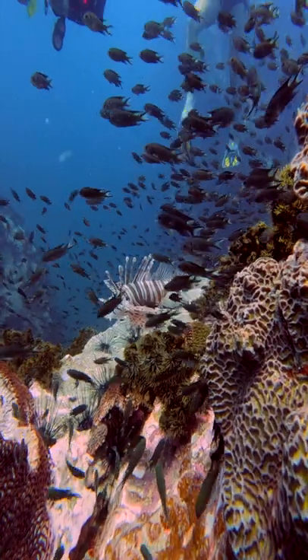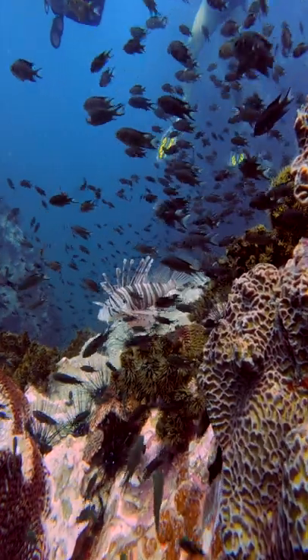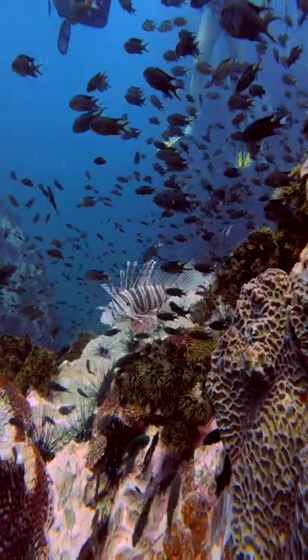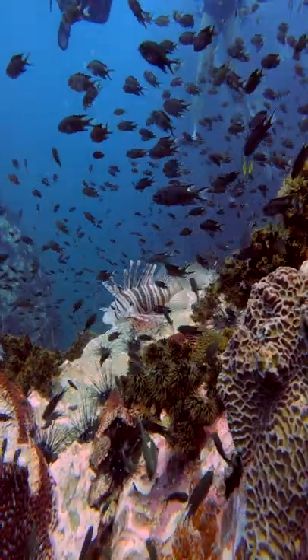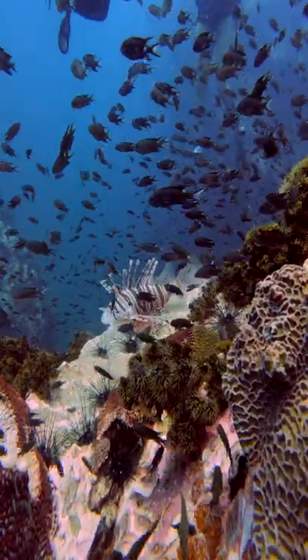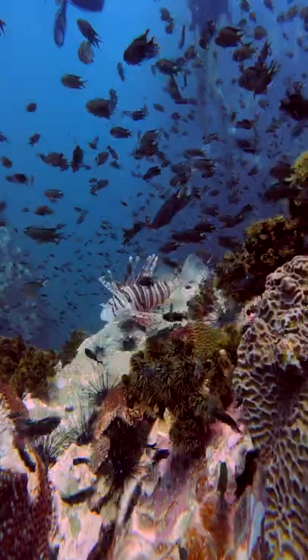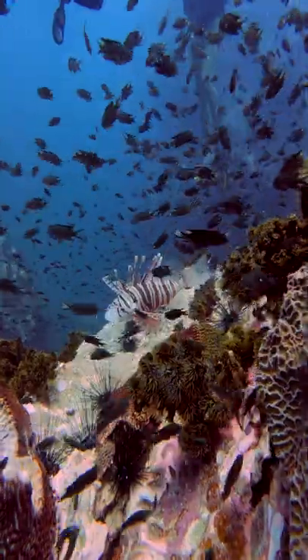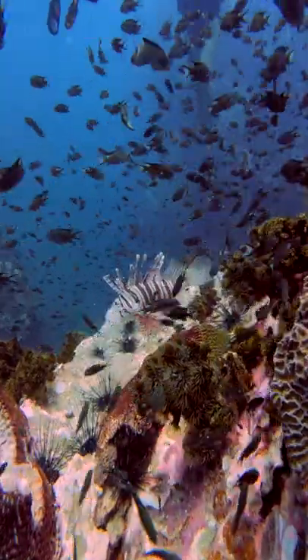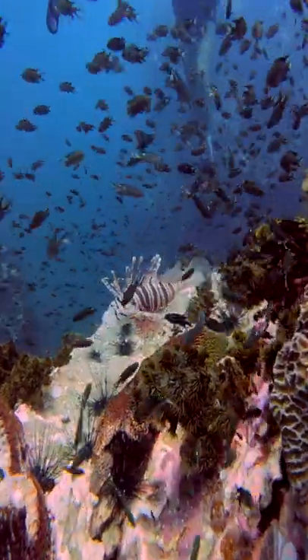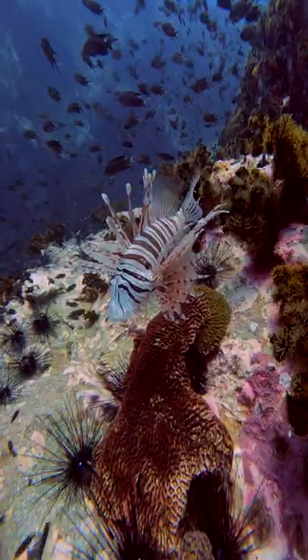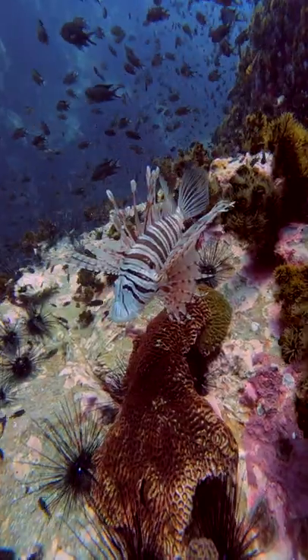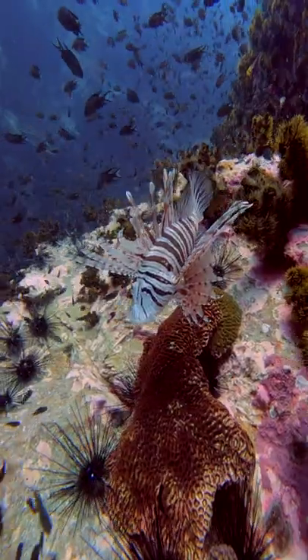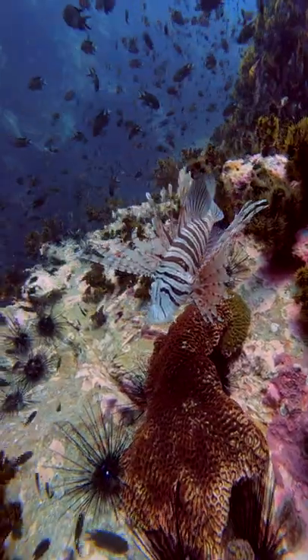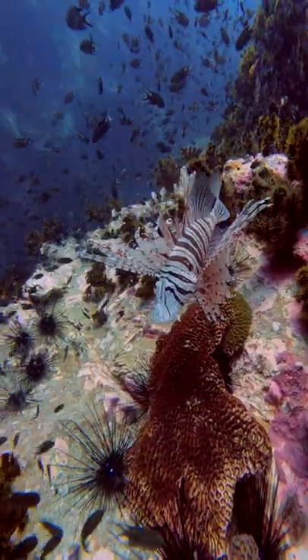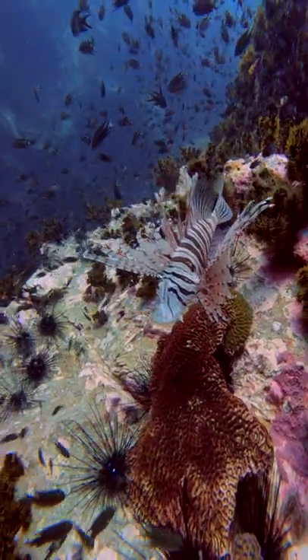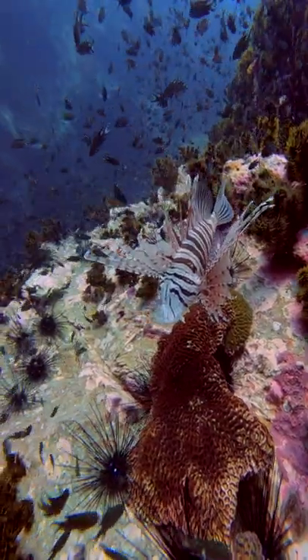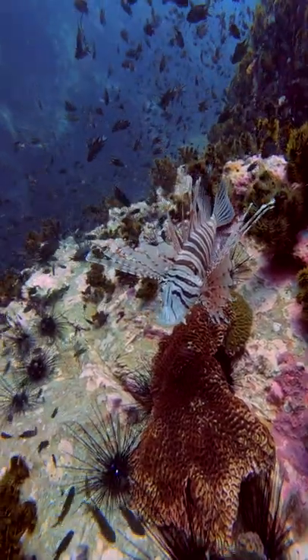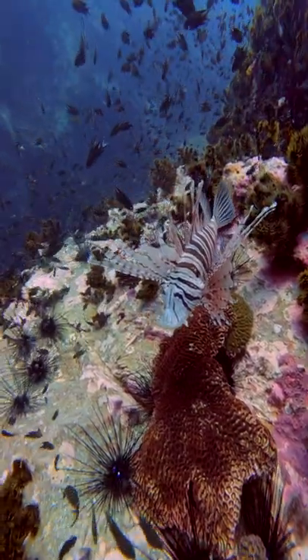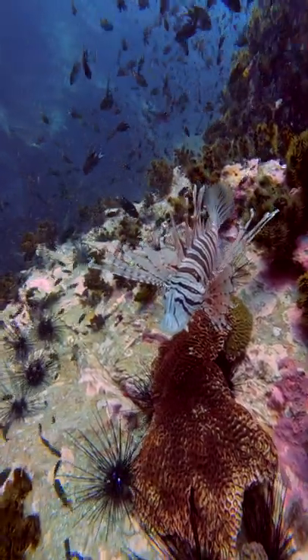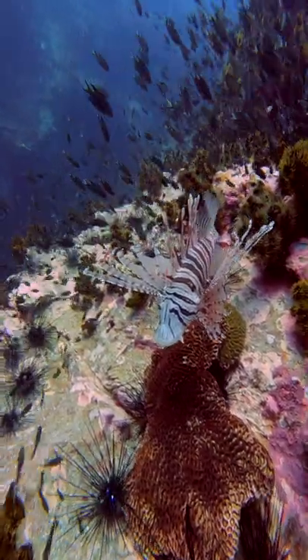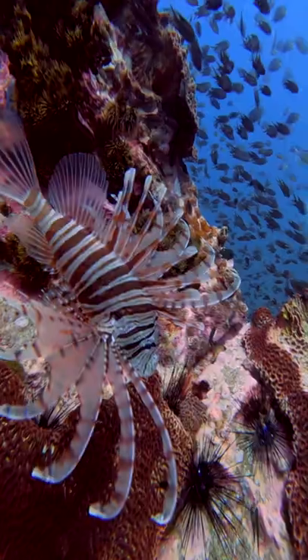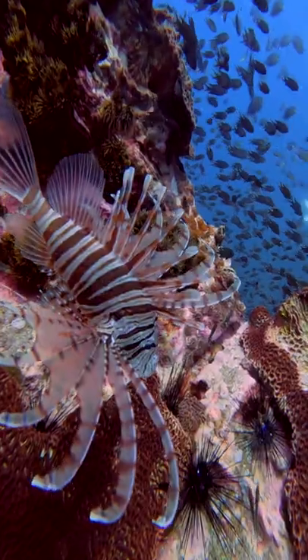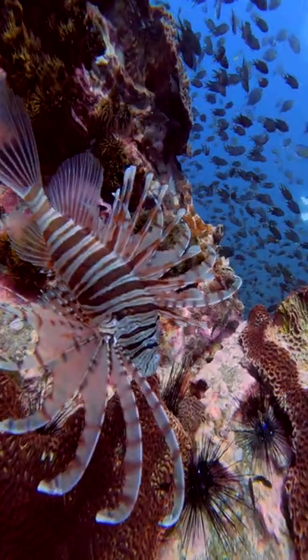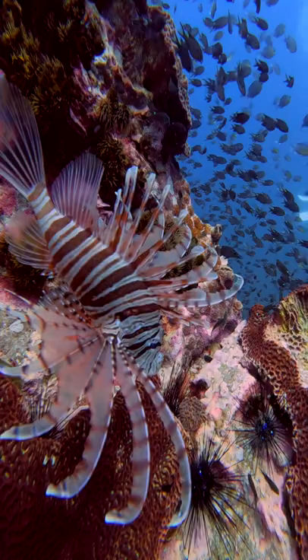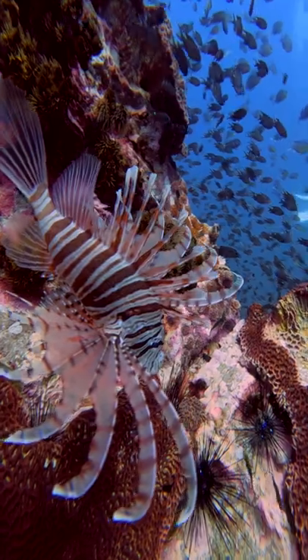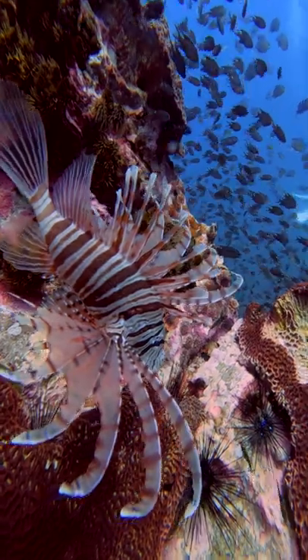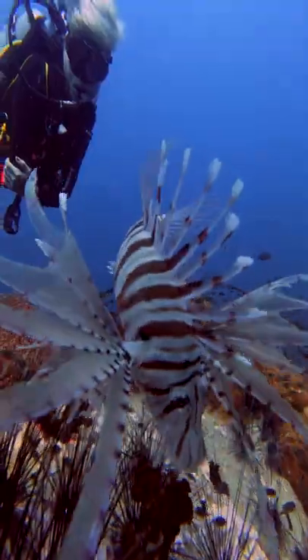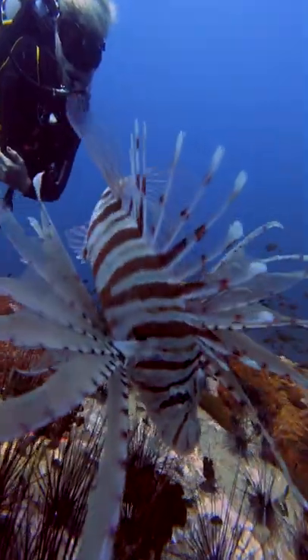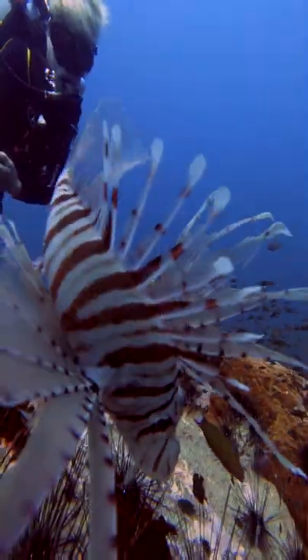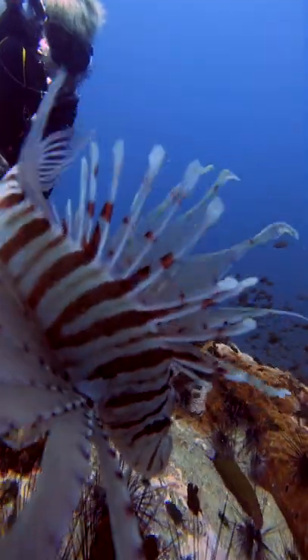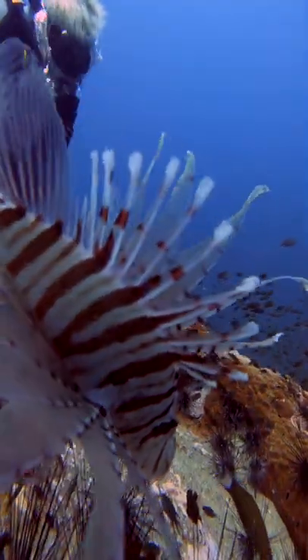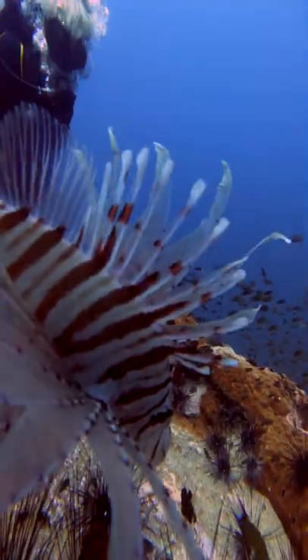Our time was up and we had to do a safety stop, and I hung out with this lionfish. This lionfish is so beautiful, but don't touch their feathers — they are poisonous. And then we saw another one; I guess they are a couple.